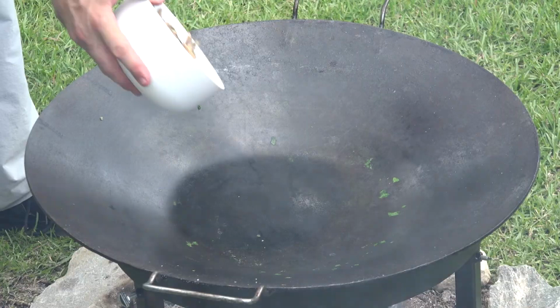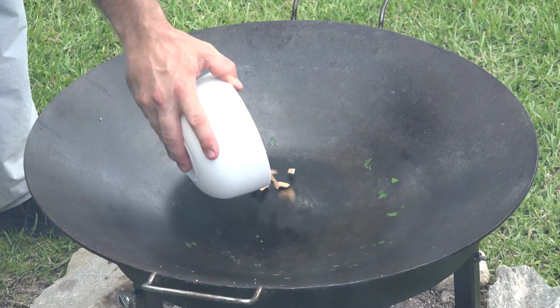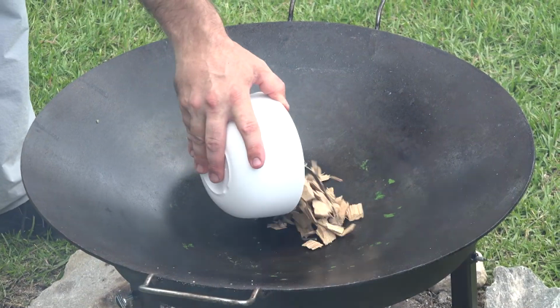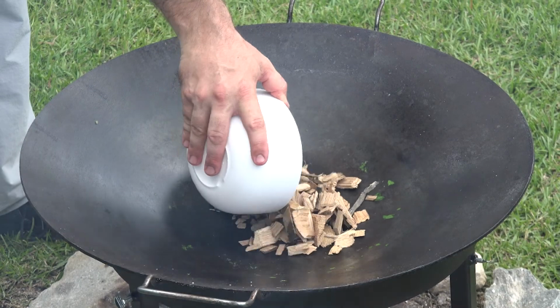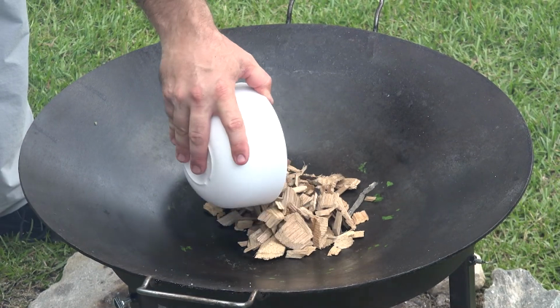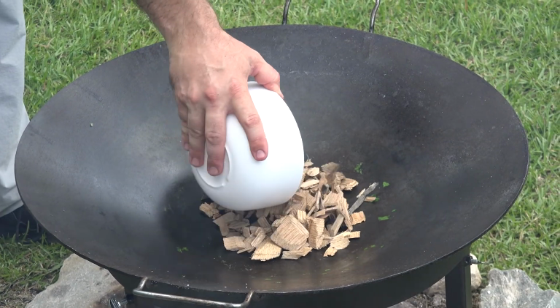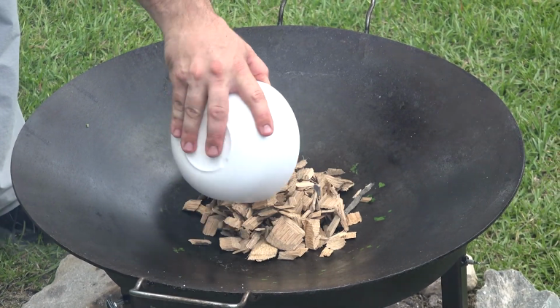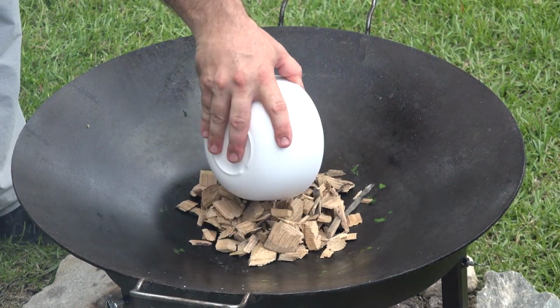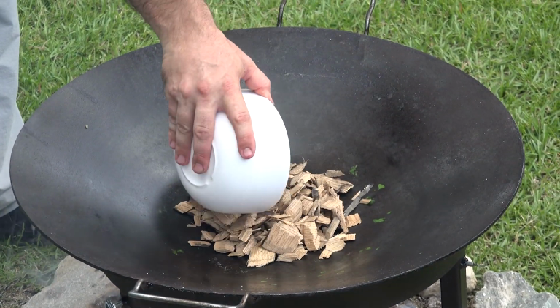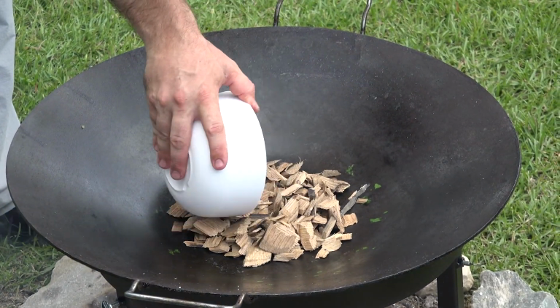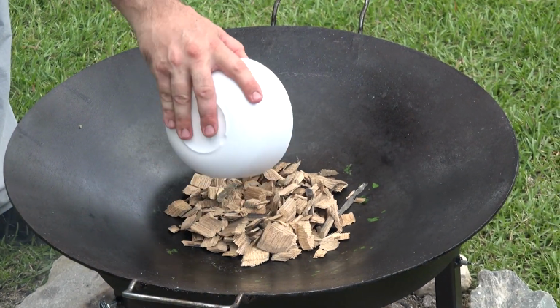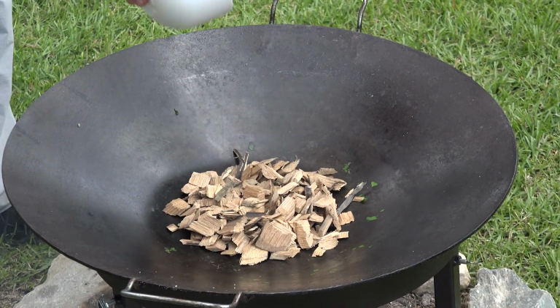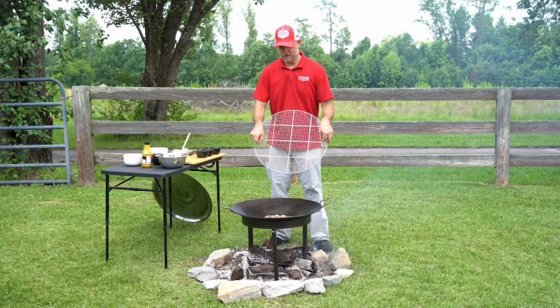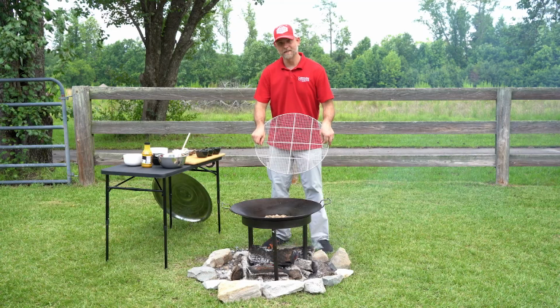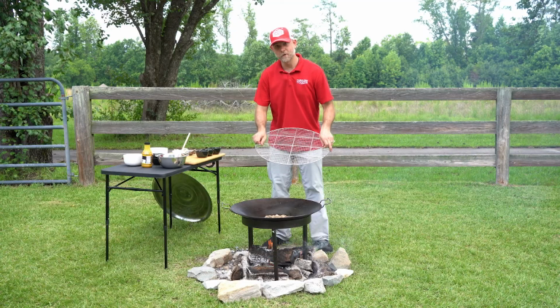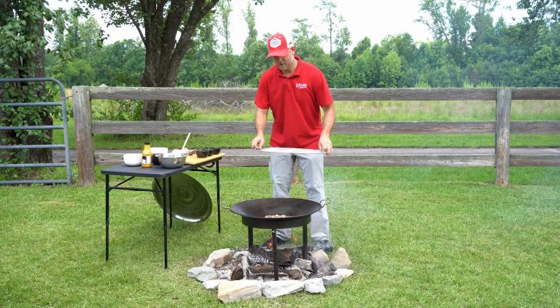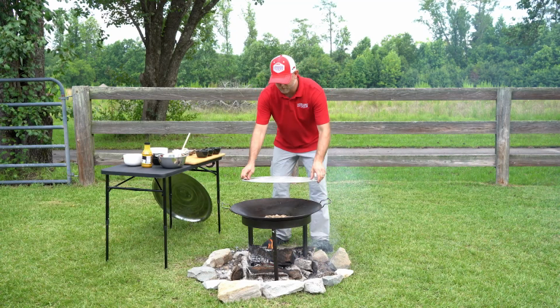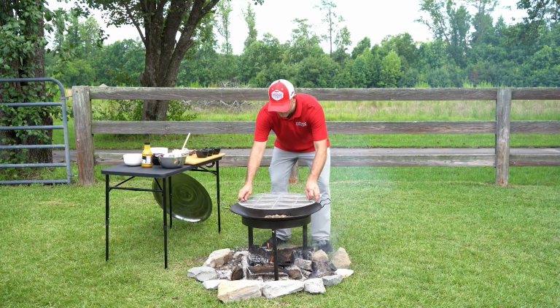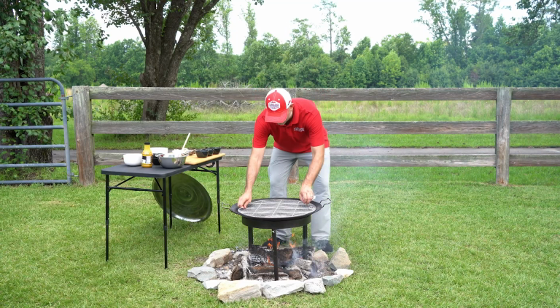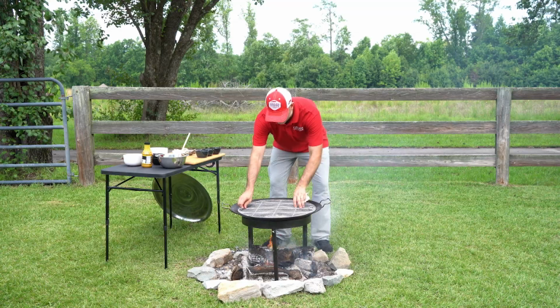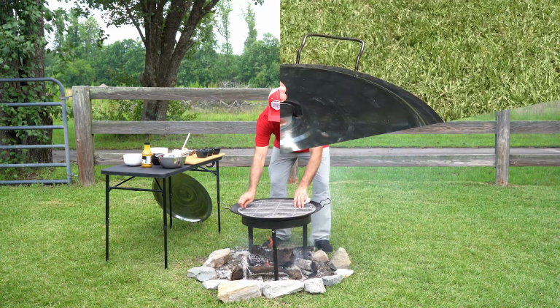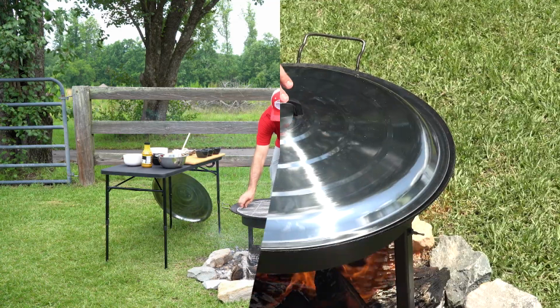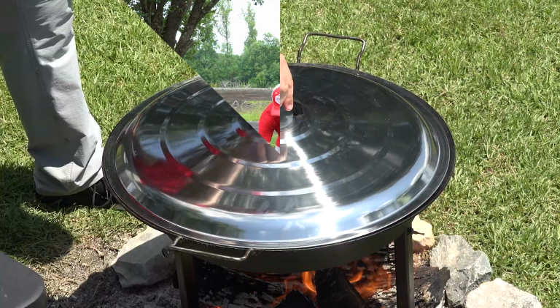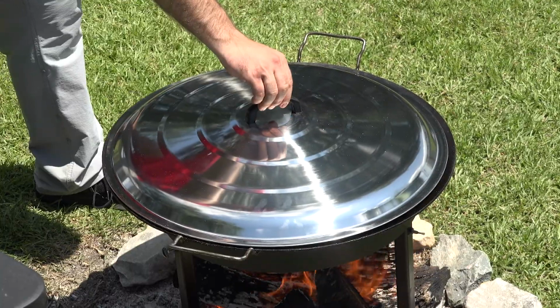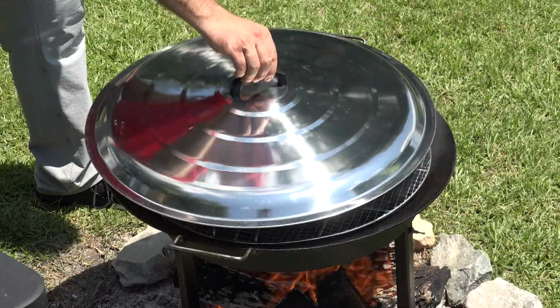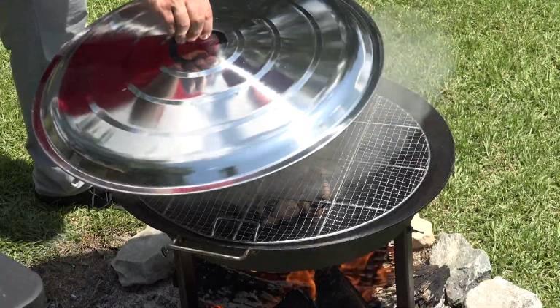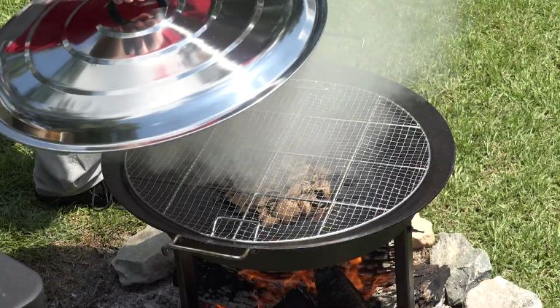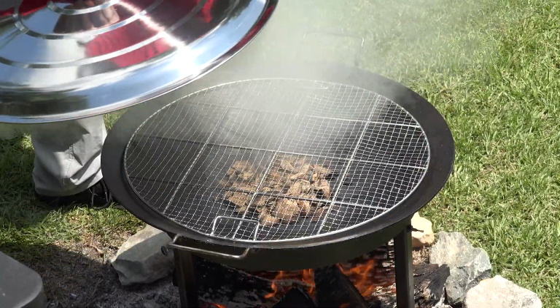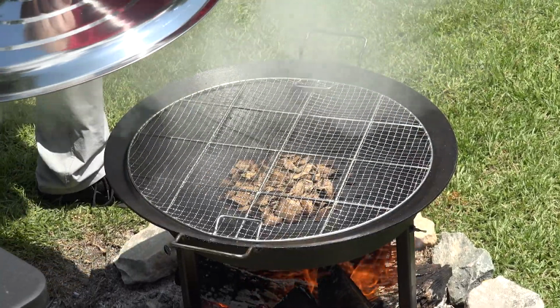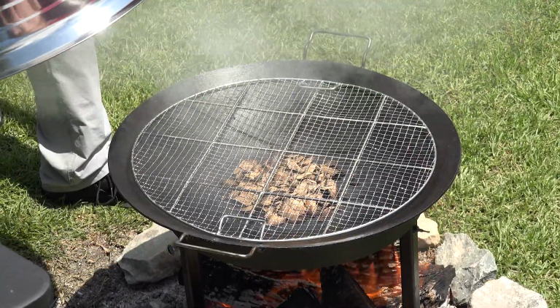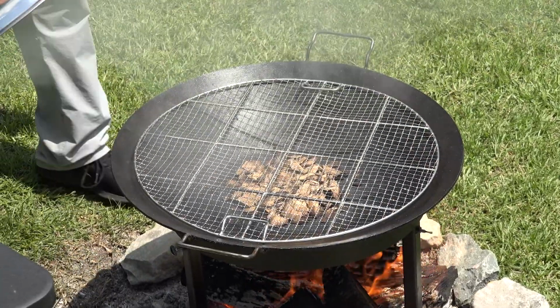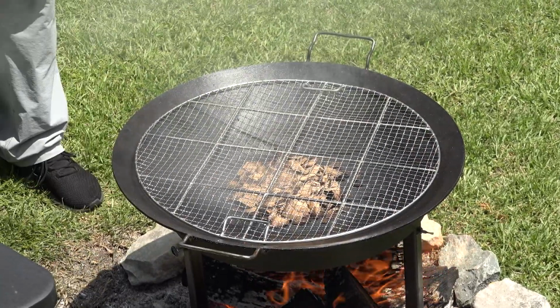Now we're going to go ahead and take our wood chips and put them right here. This is our descata steam grate from Carolina Cooker — we're going to put that right over top. Look at that smoke blowing out of there. That is awesome.